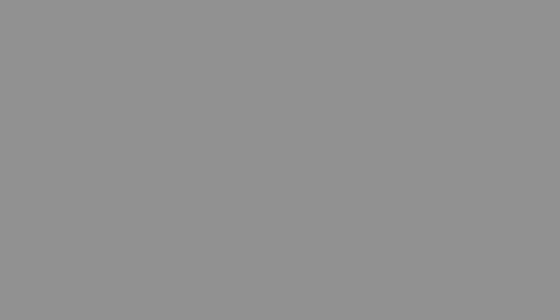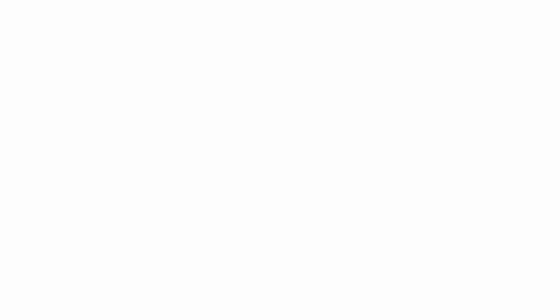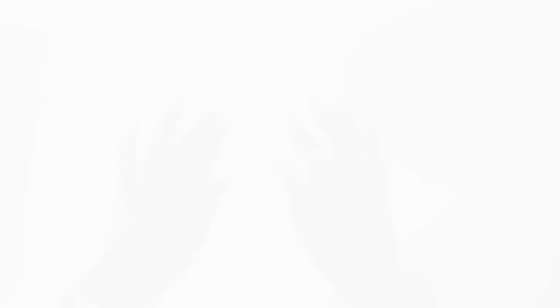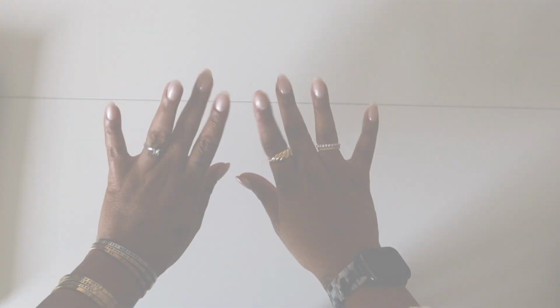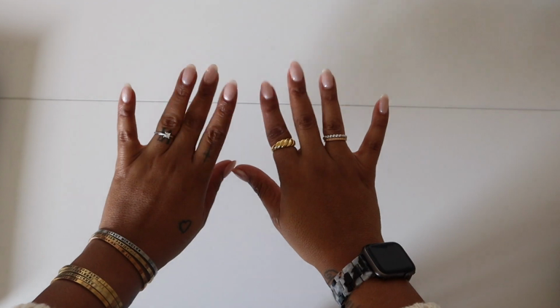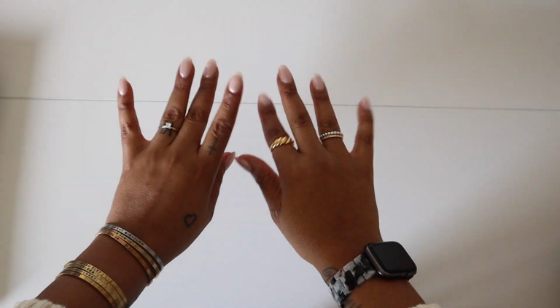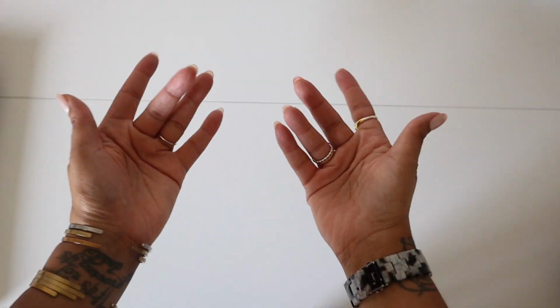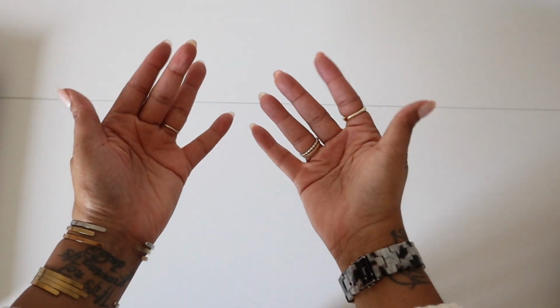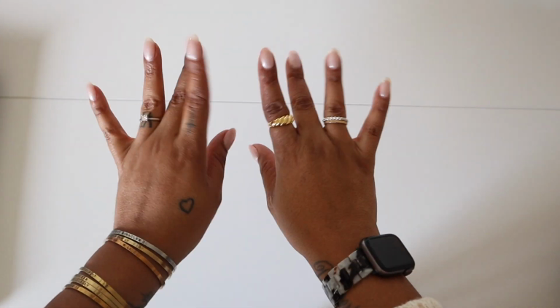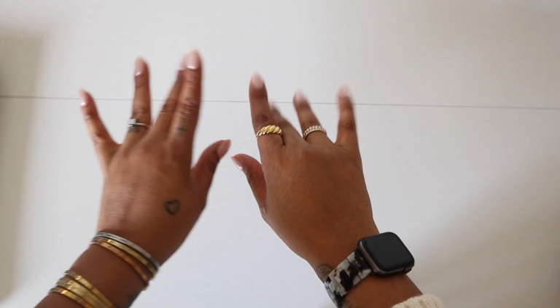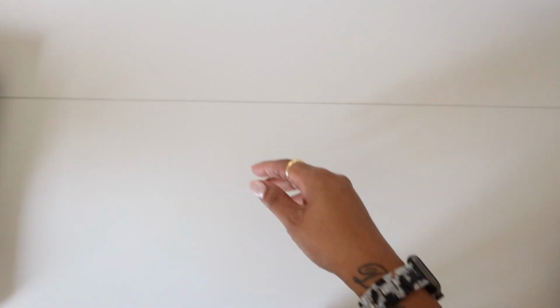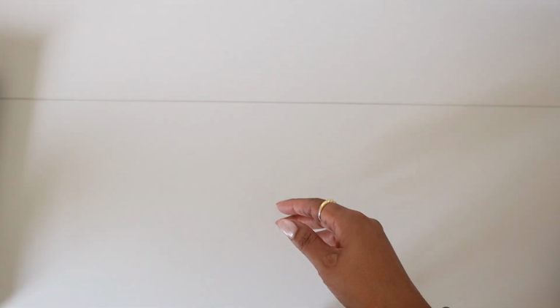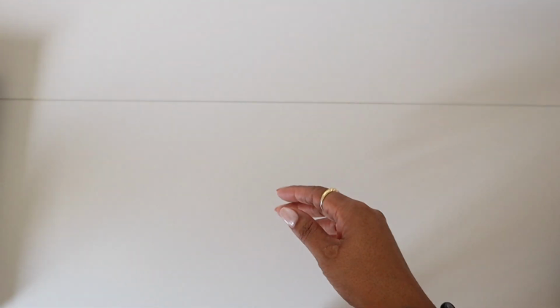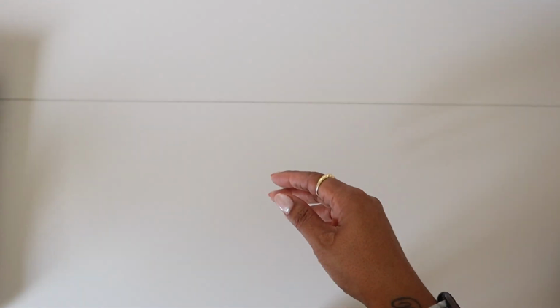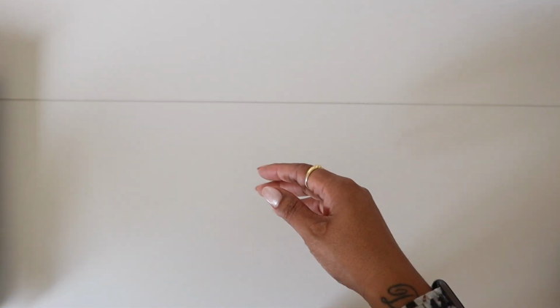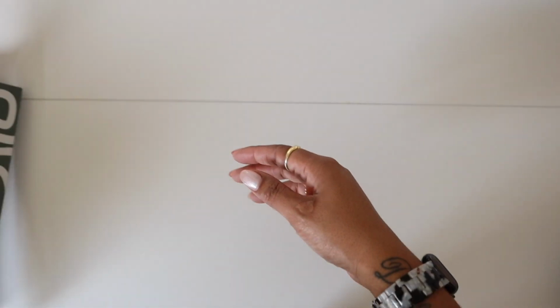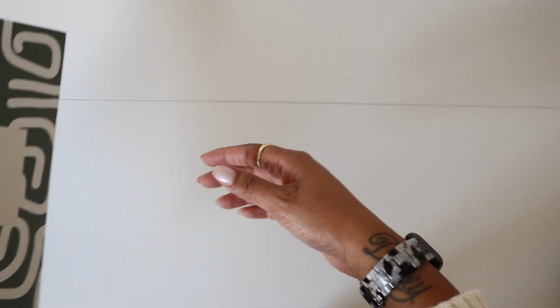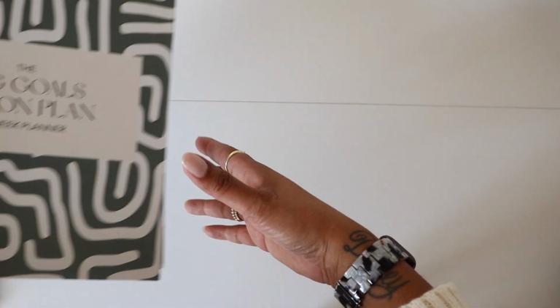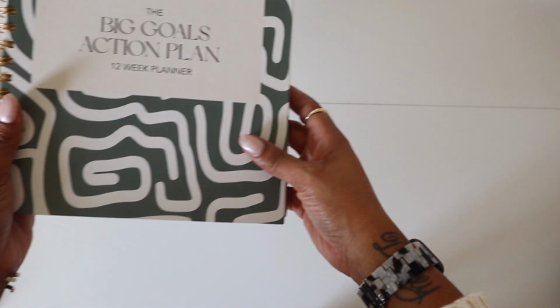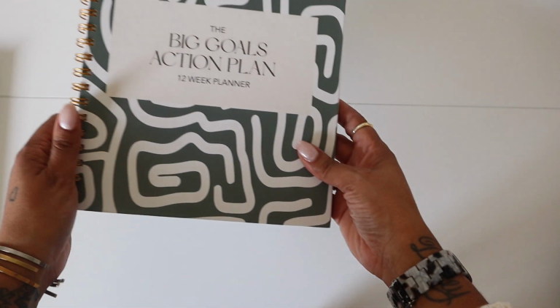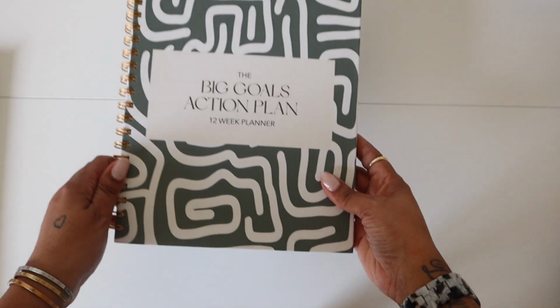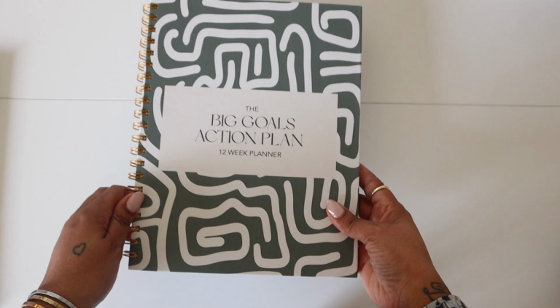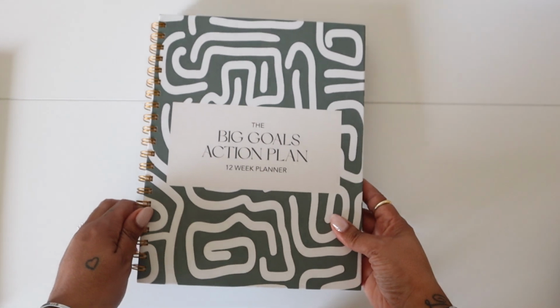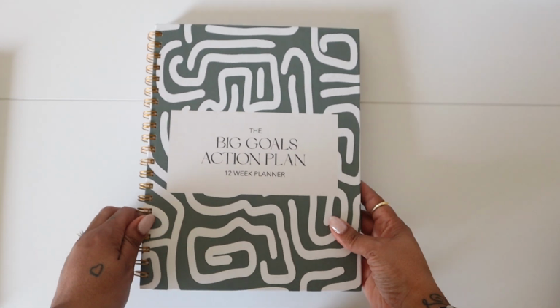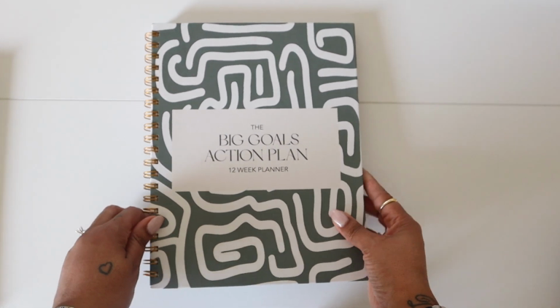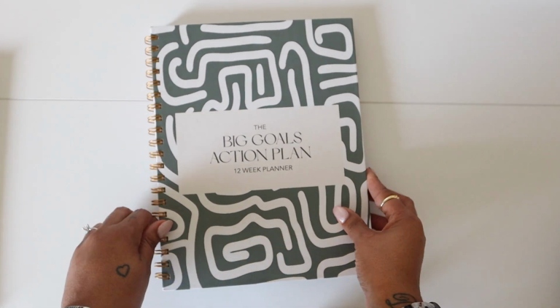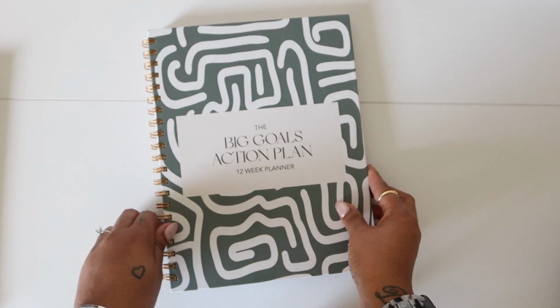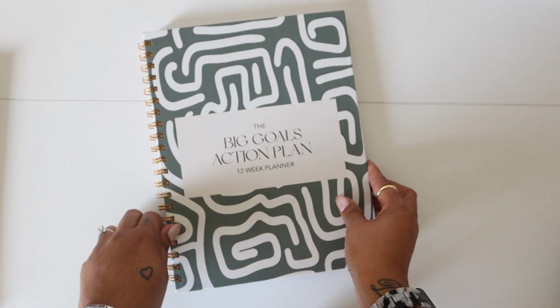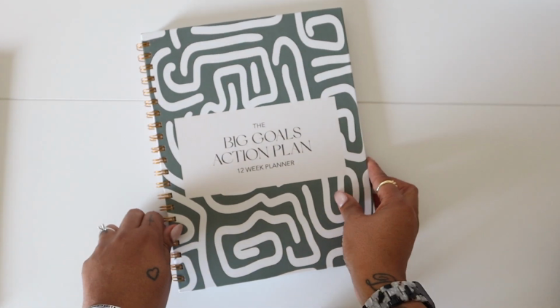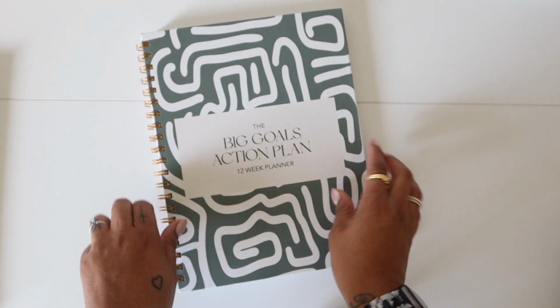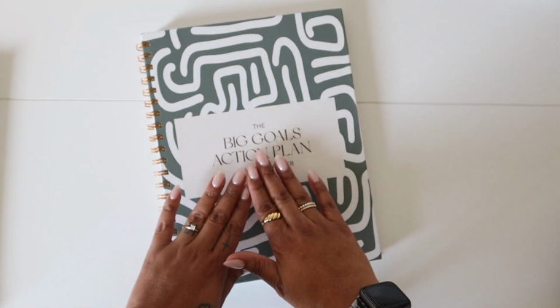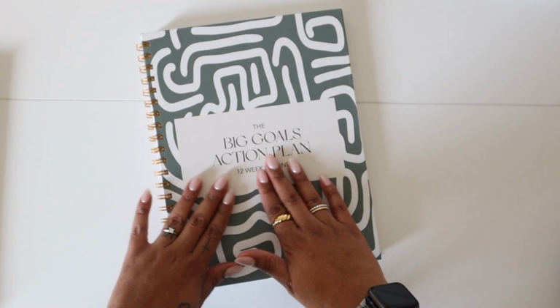Hey y'all, I'm Jessica. I'm the founder of Sunday Jumpstart Paper Co., and this is a walkthrough of our Big Girls Action Plan.